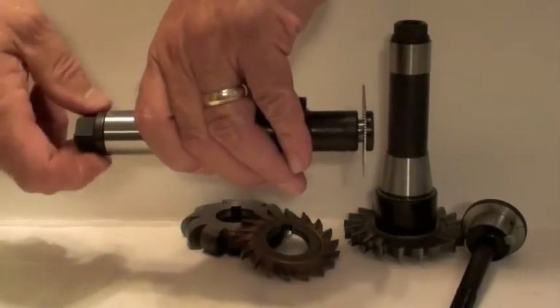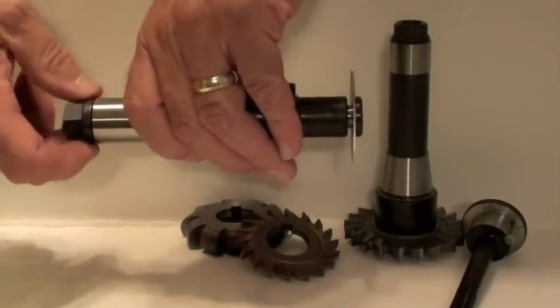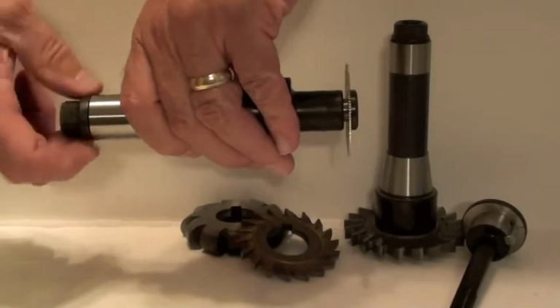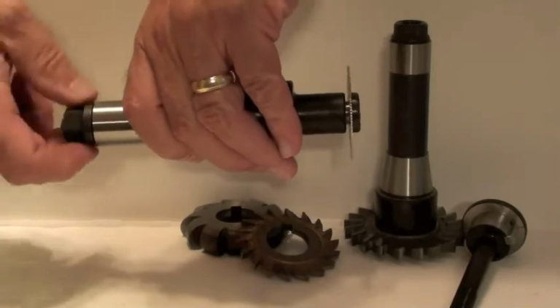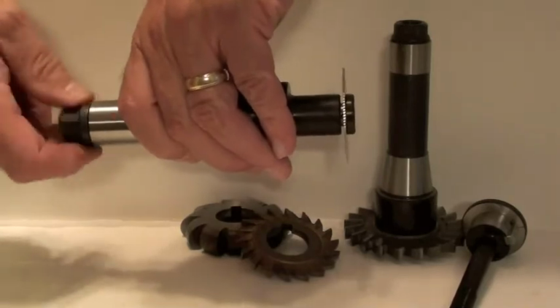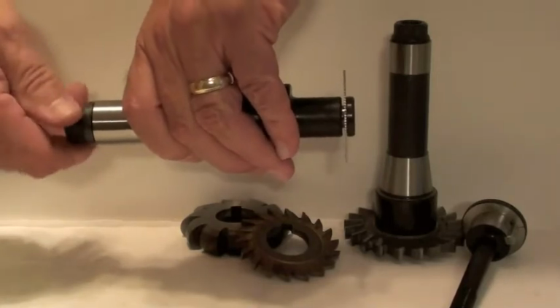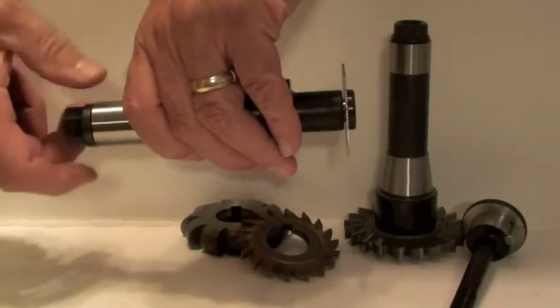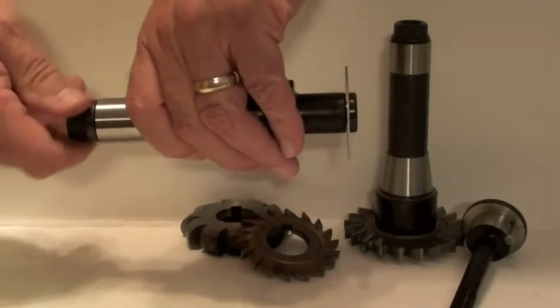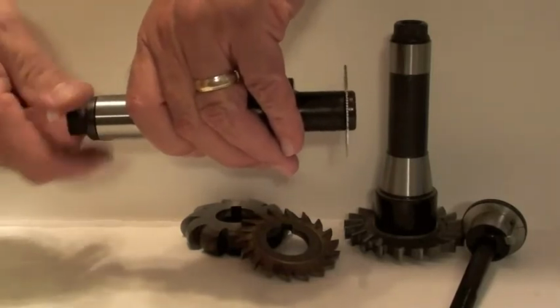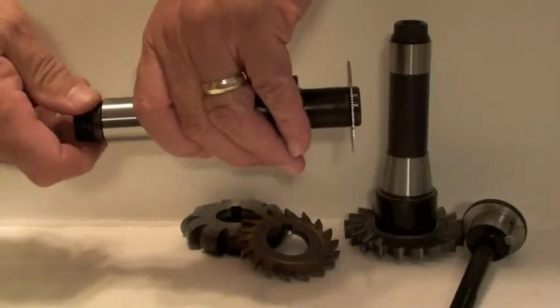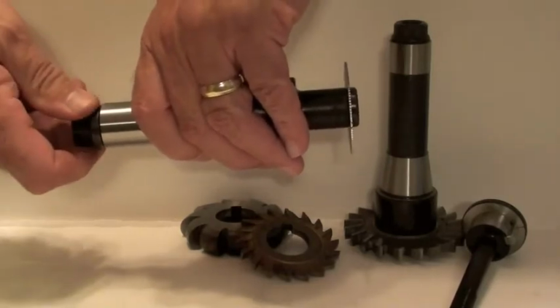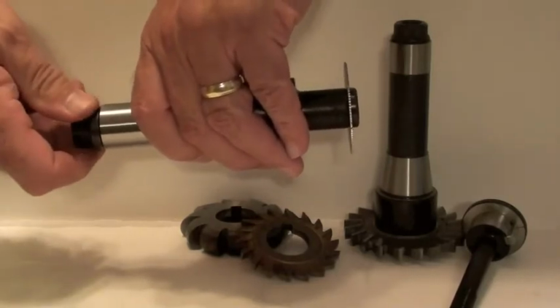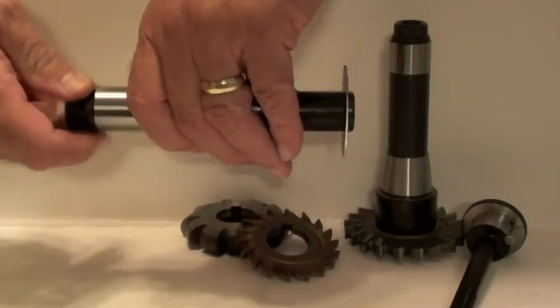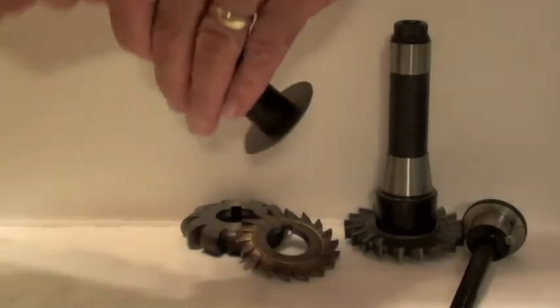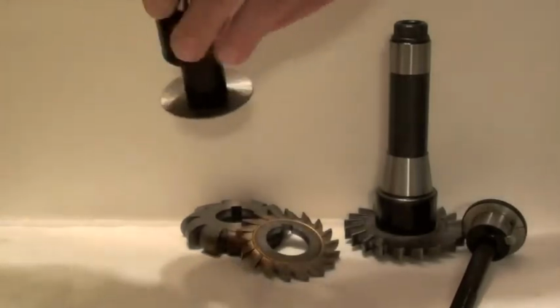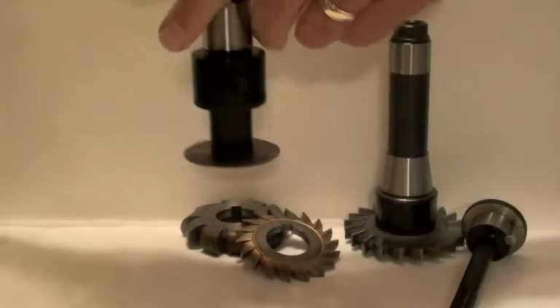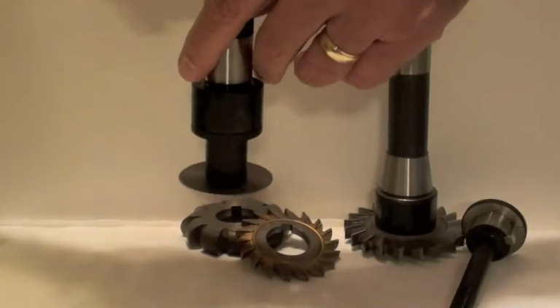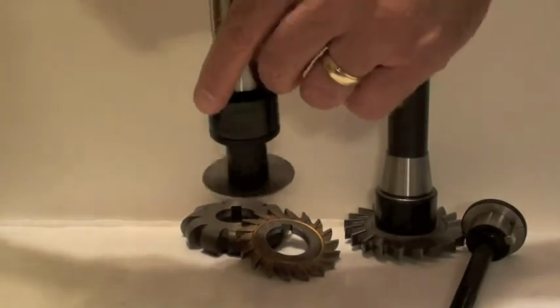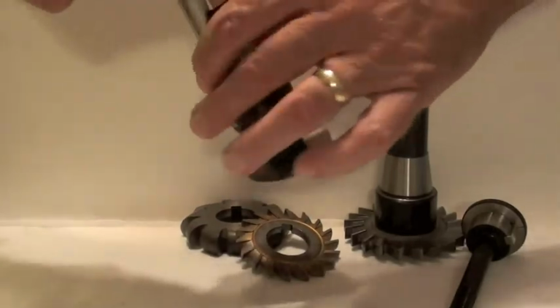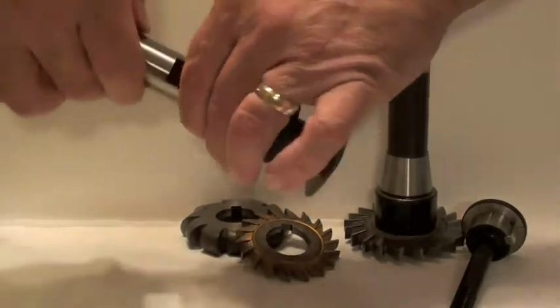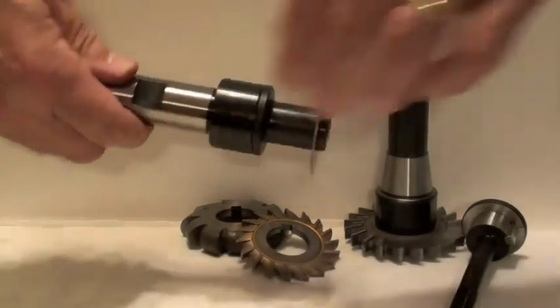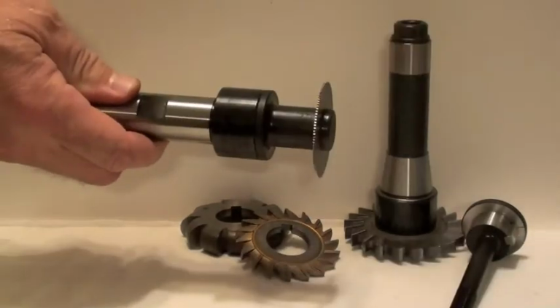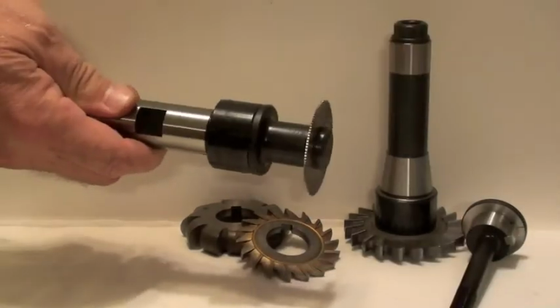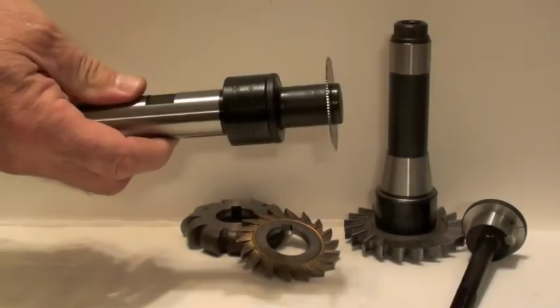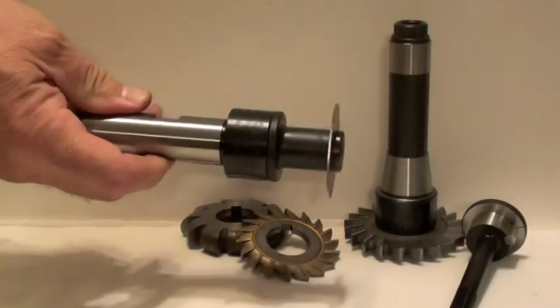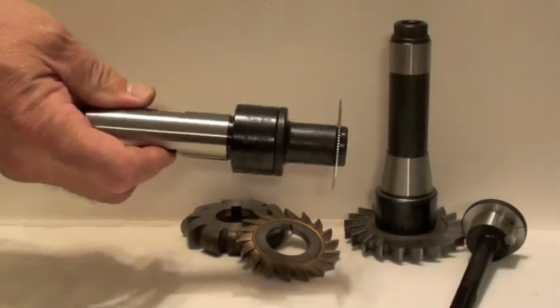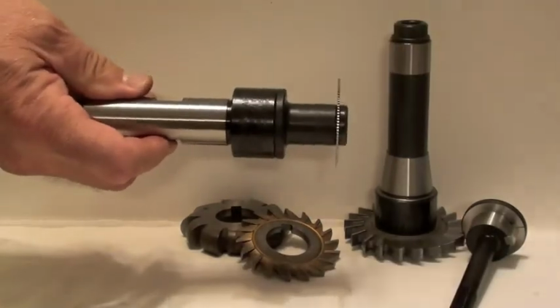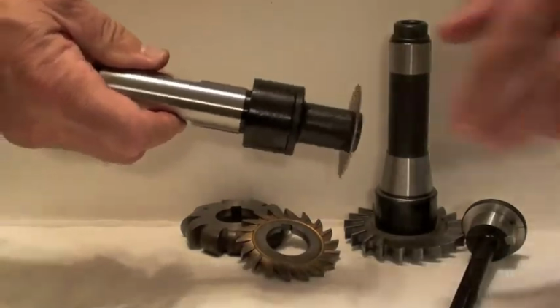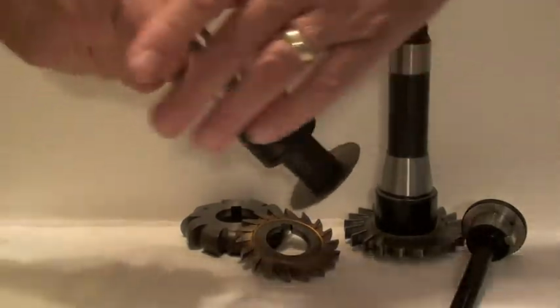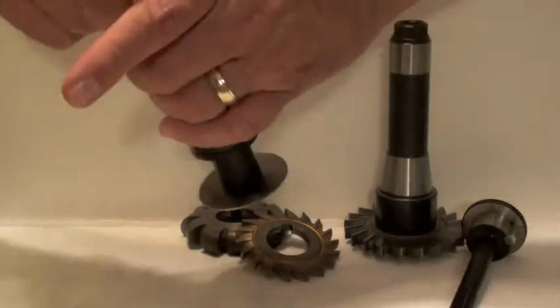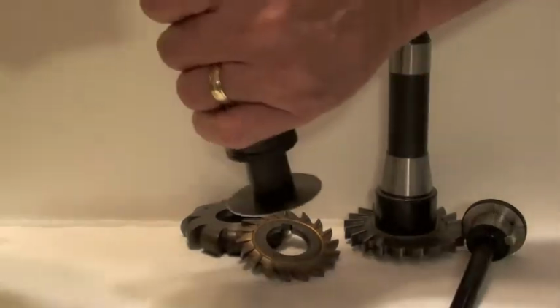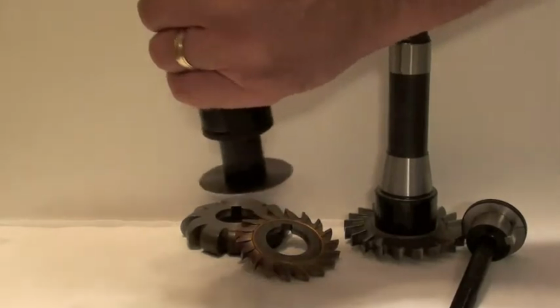Just as with the standard arbors, you now have a low profile, extremely rigid mounting for your cutter. Thank you for your interest in the Spiritool Arbor System.